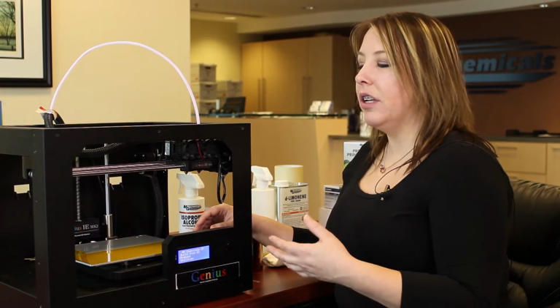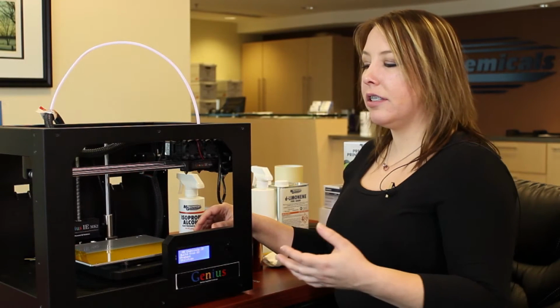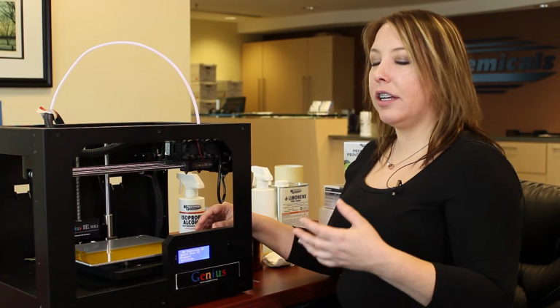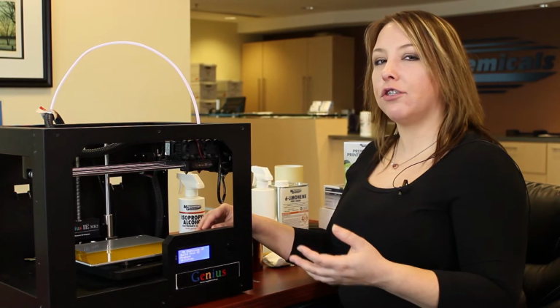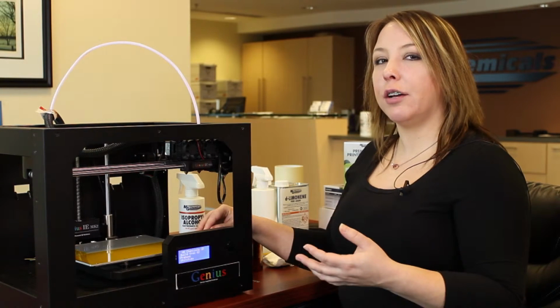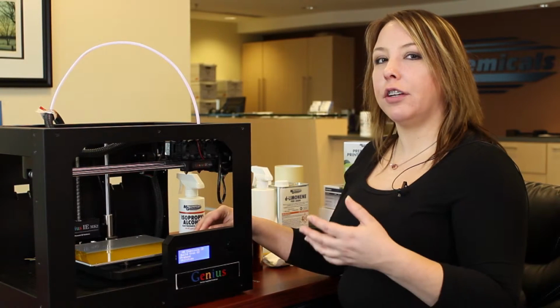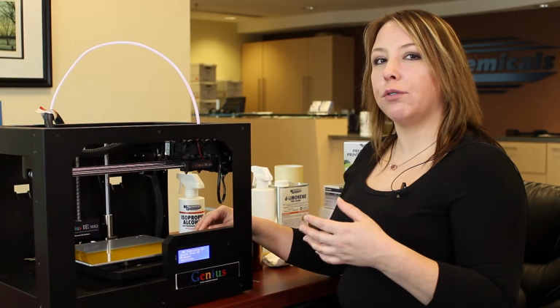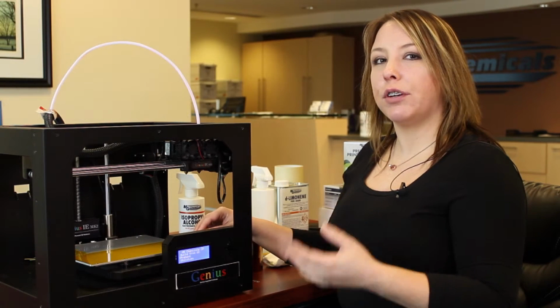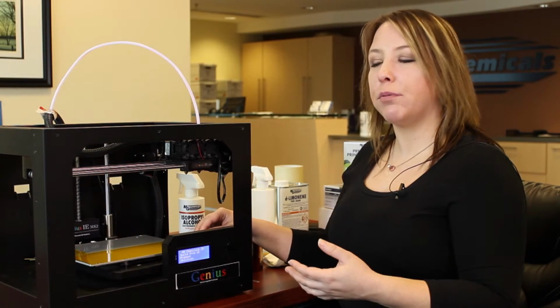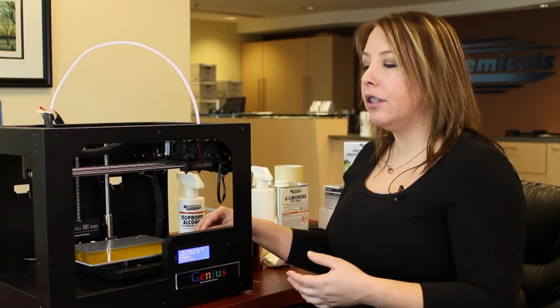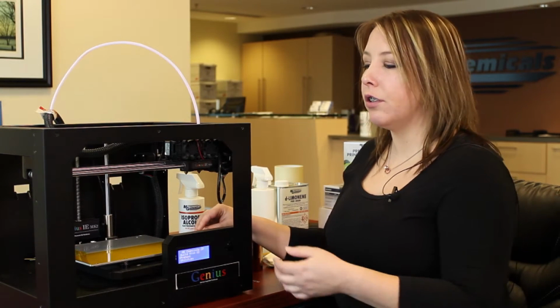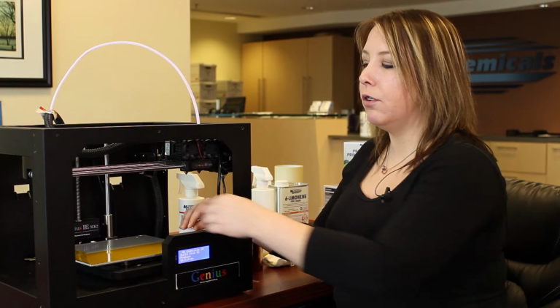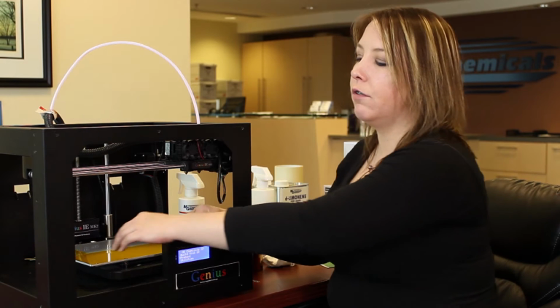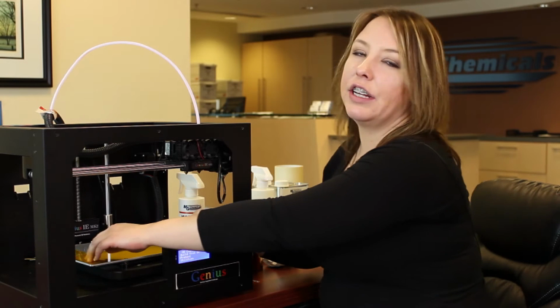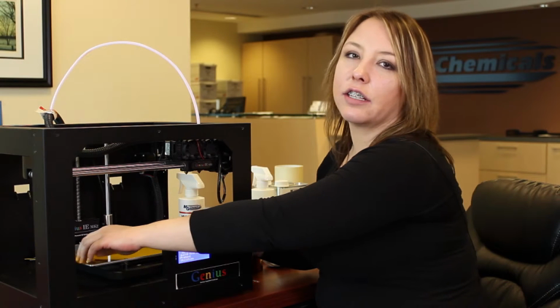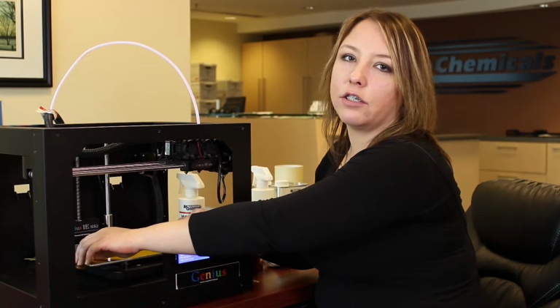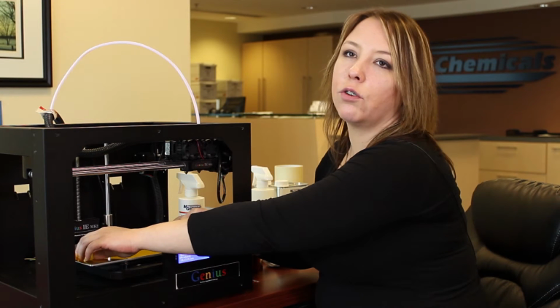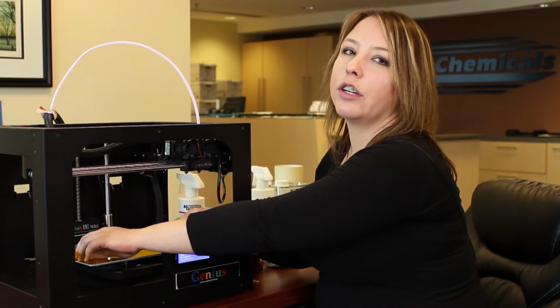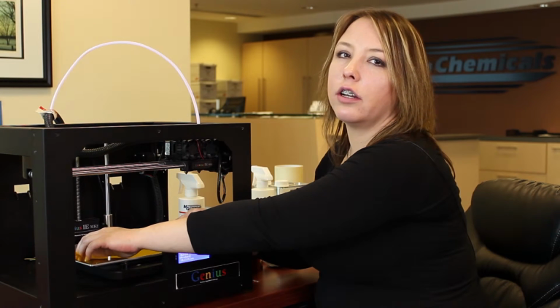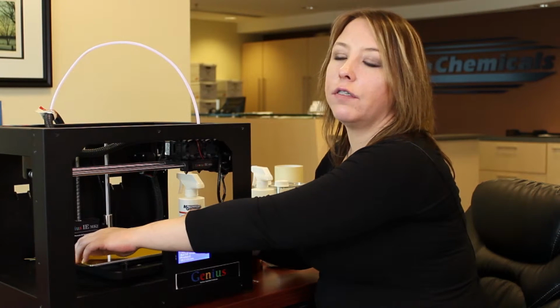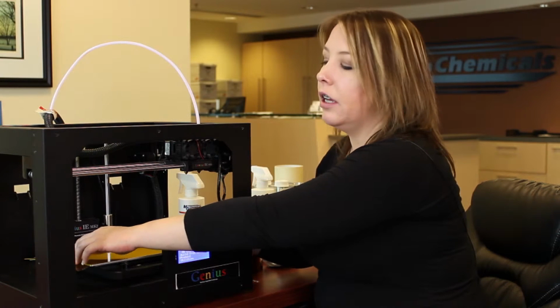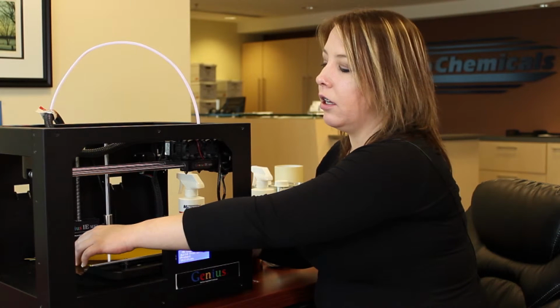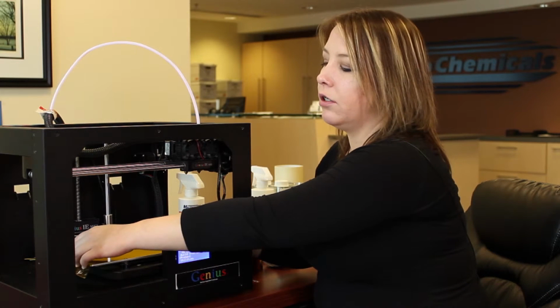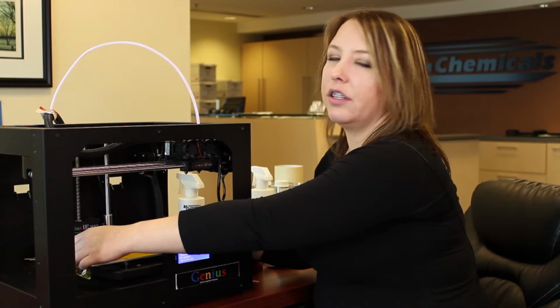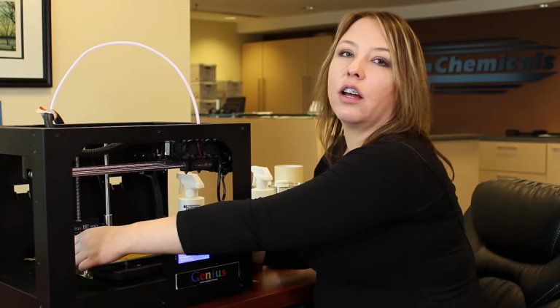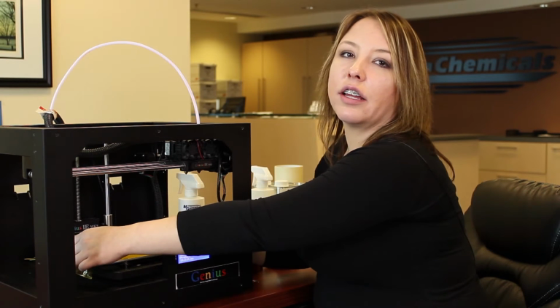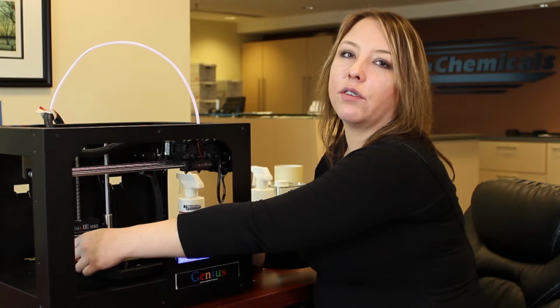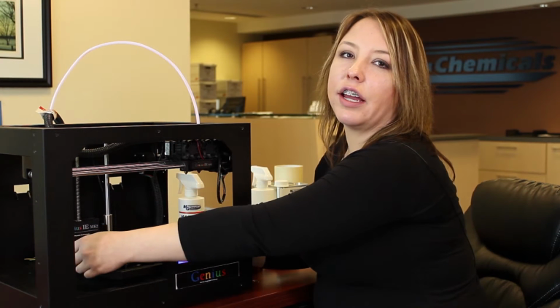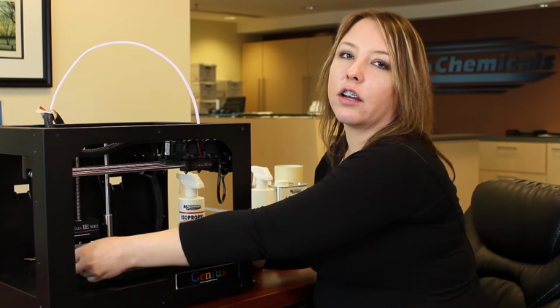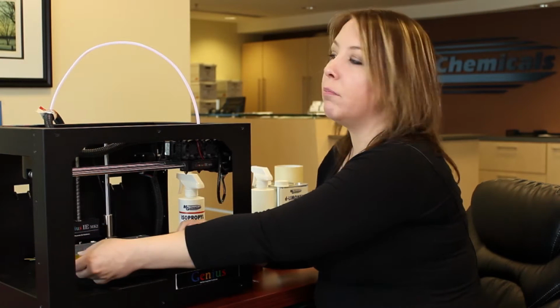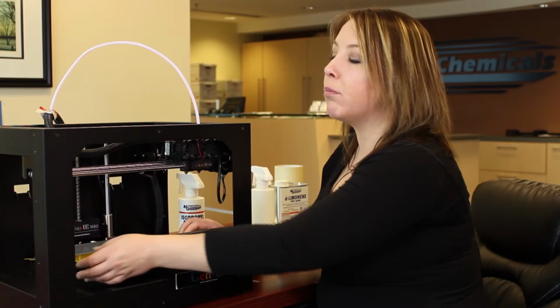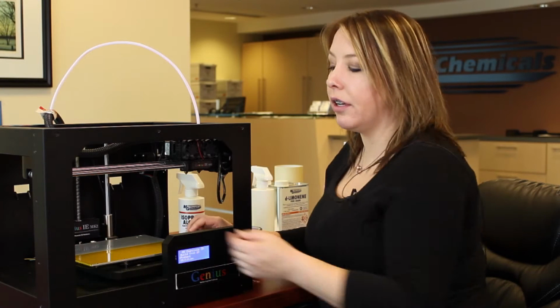Once it is dried up and you are ready to print, you can fold over any excess tape or you can cut it off, just so that it's not hanging out and can't get caught by the printhead.